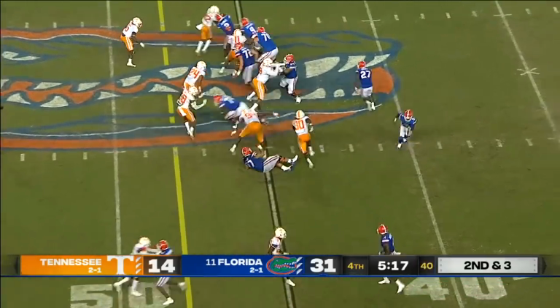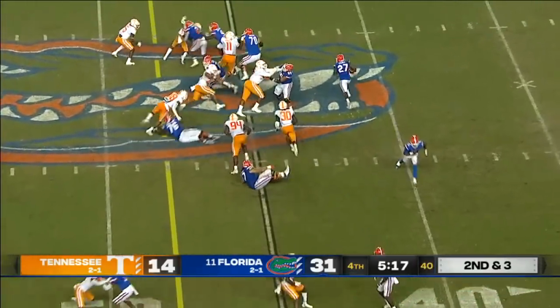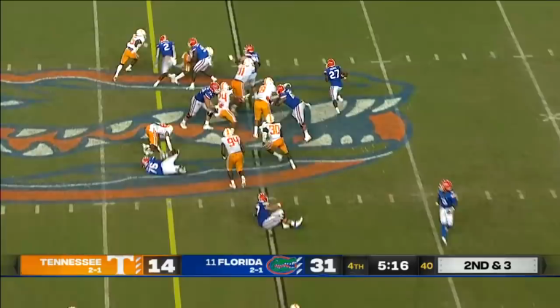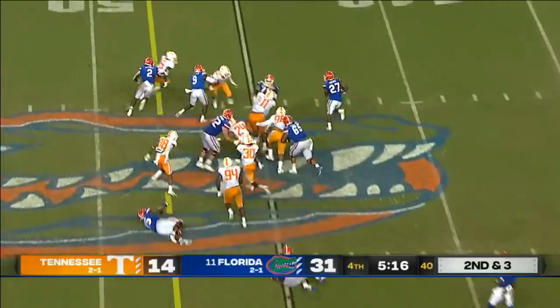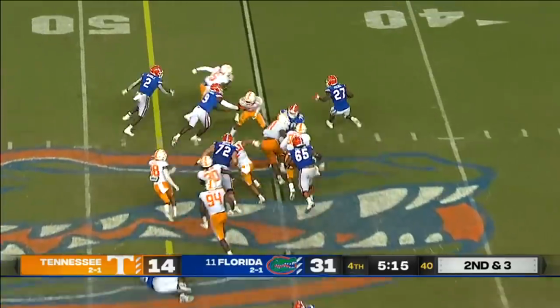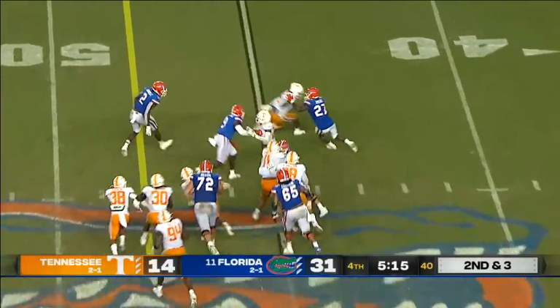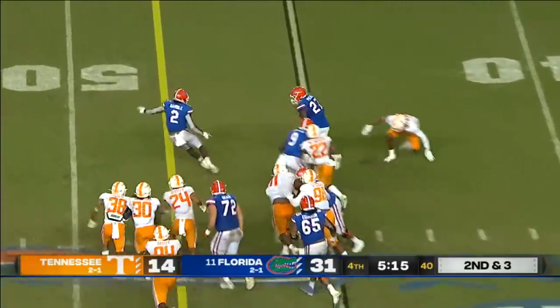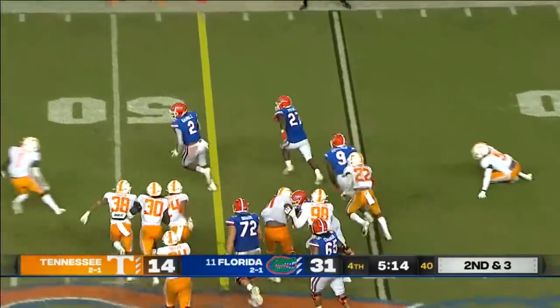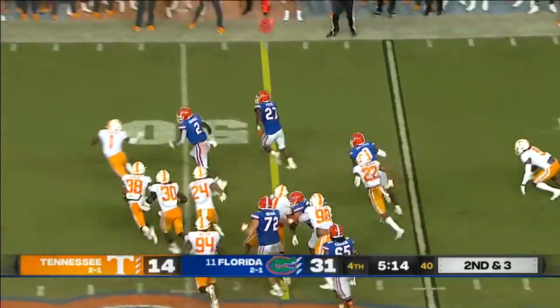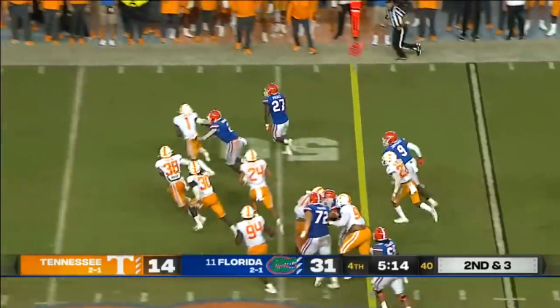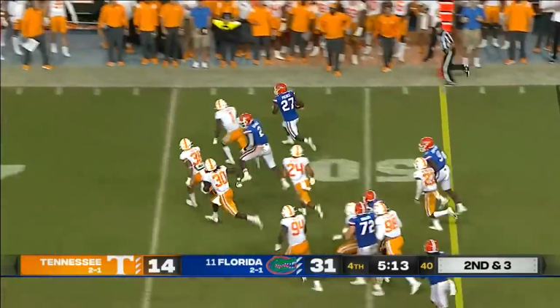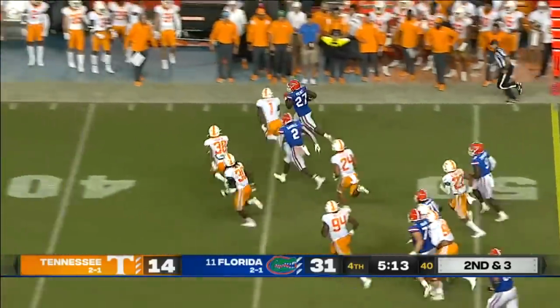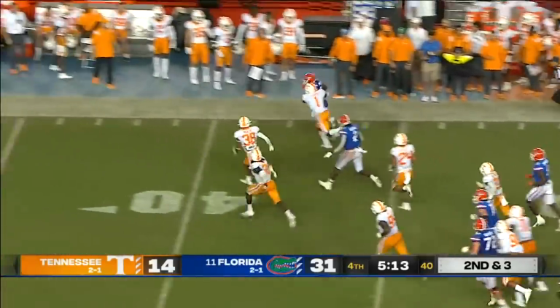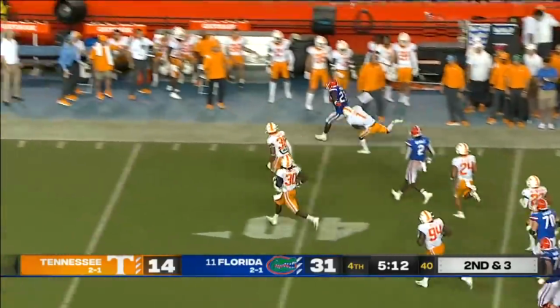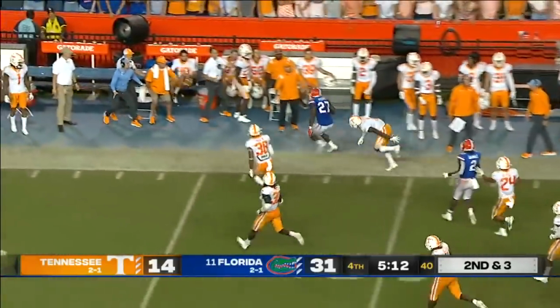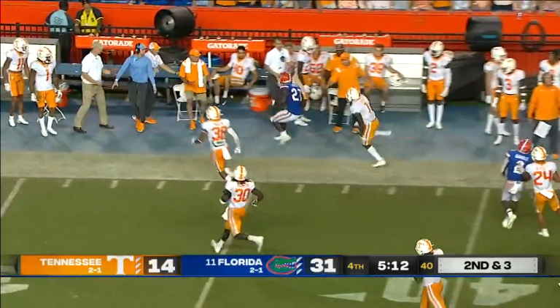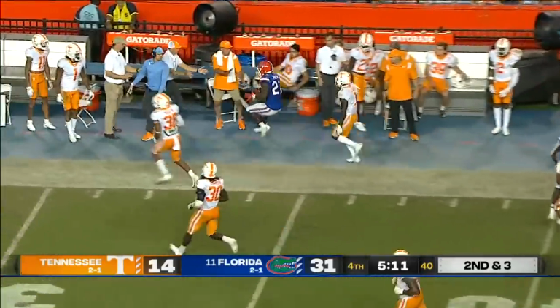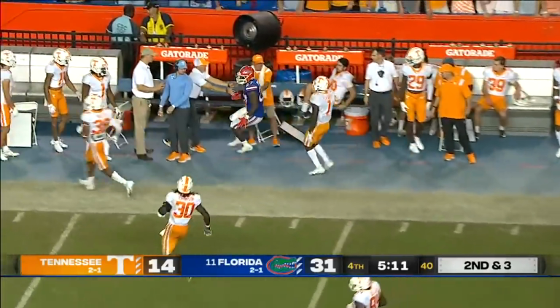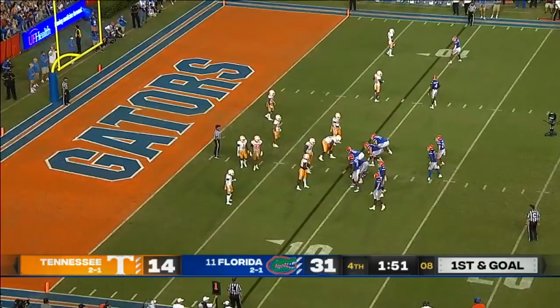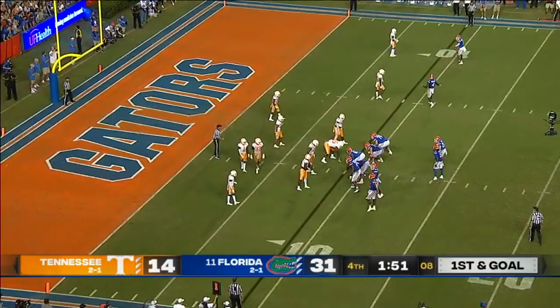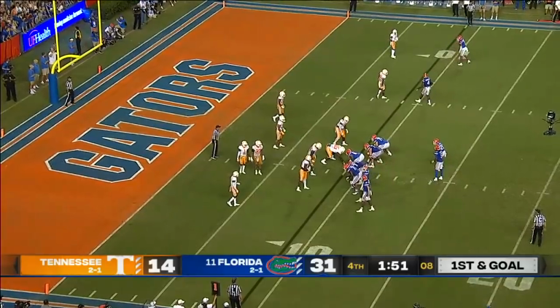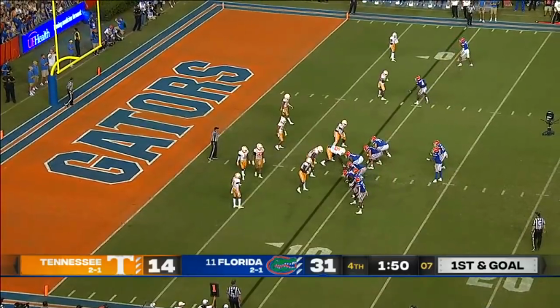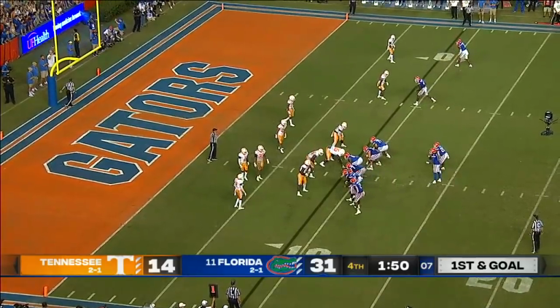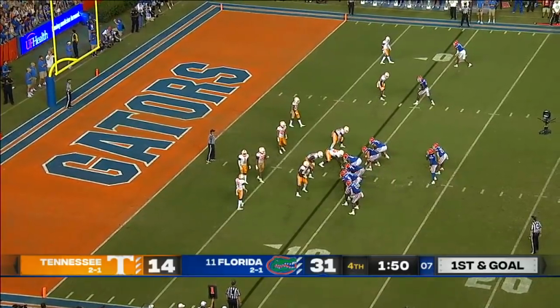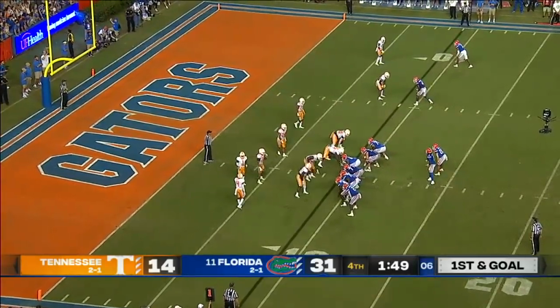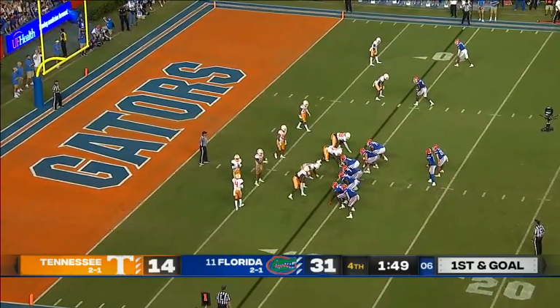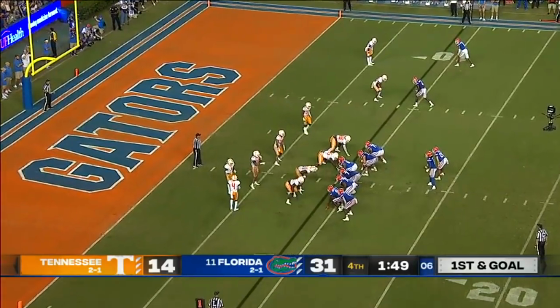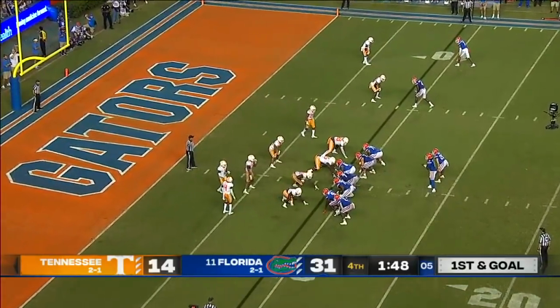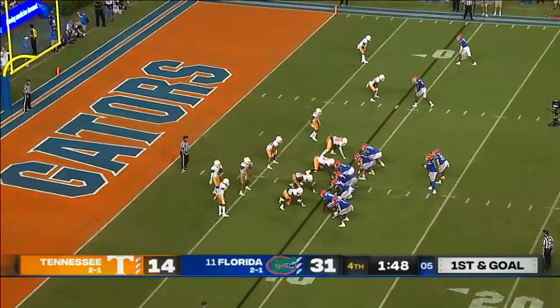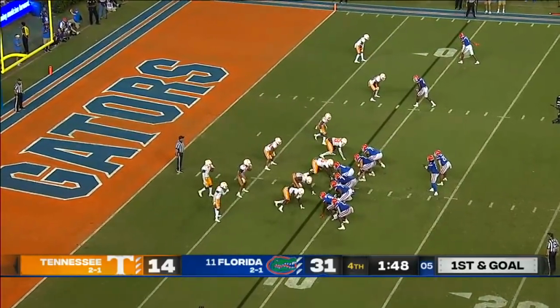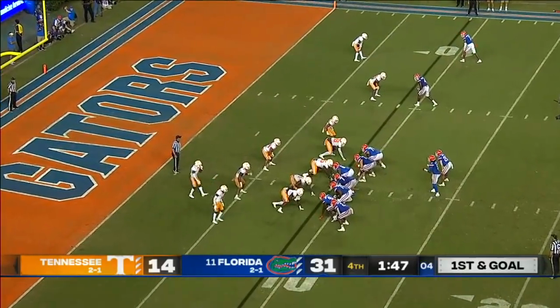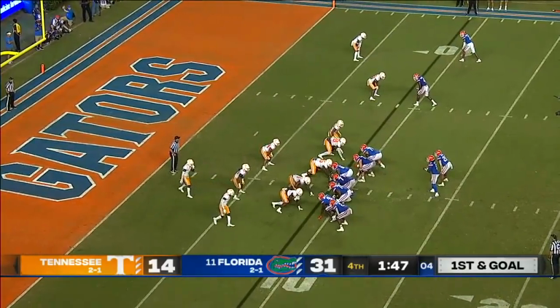Pierce on second and three — nice — and Pierce takes it for a first down. I've been very impressed with what I've seen through four games with Emory Jones getting better too.